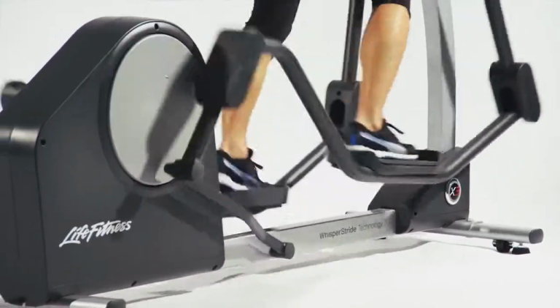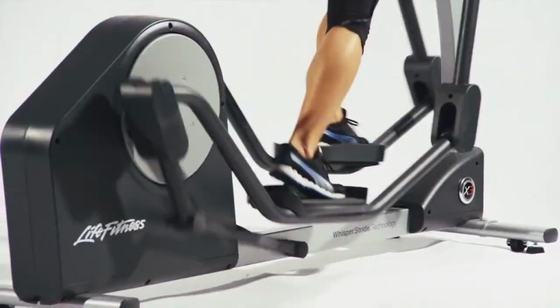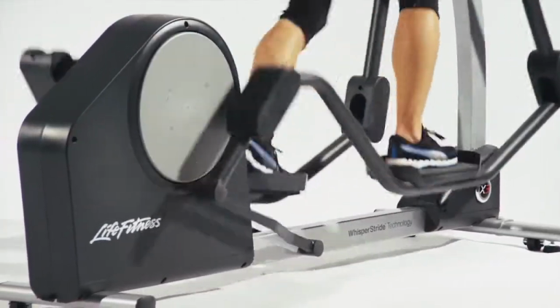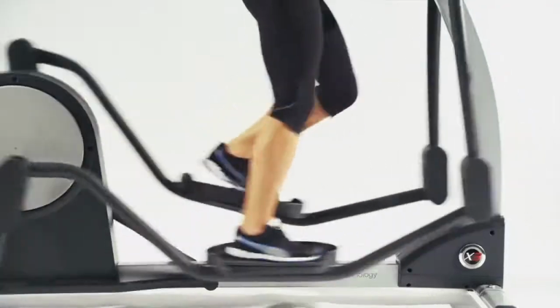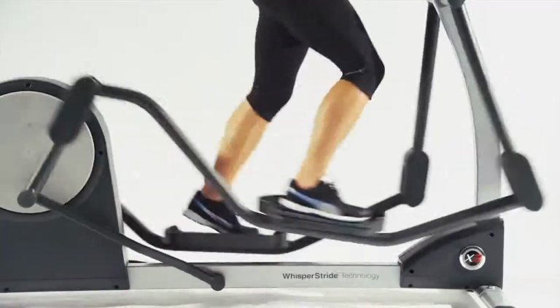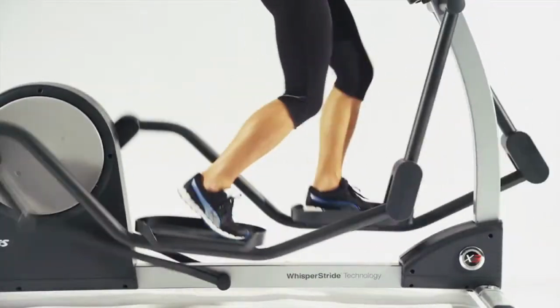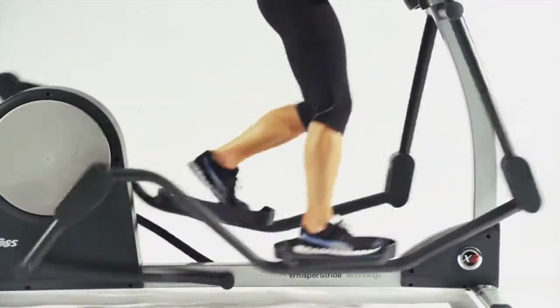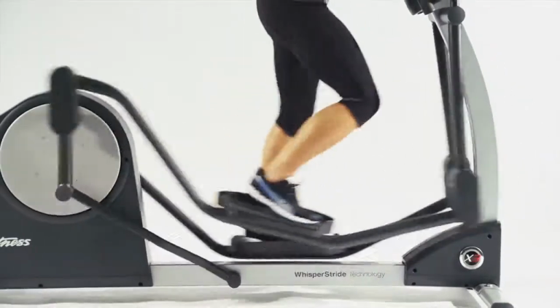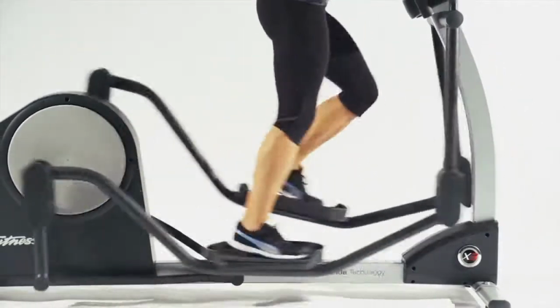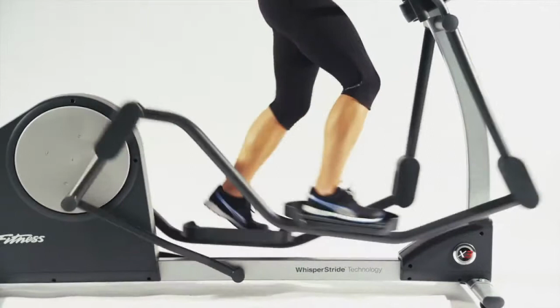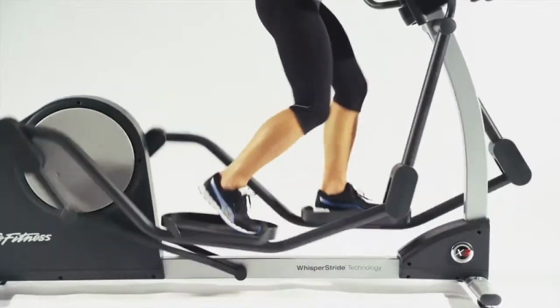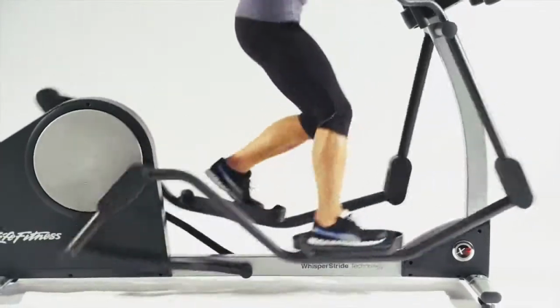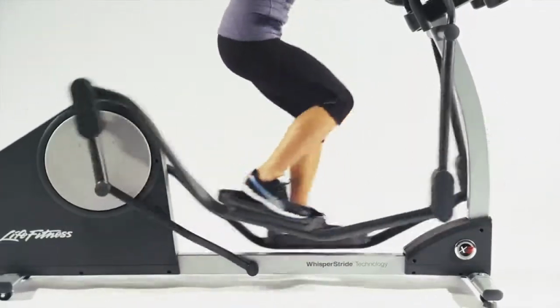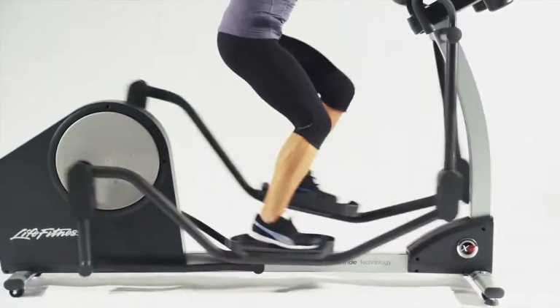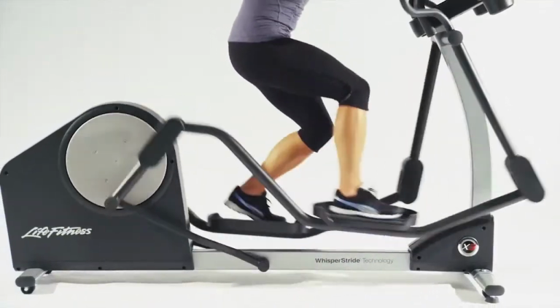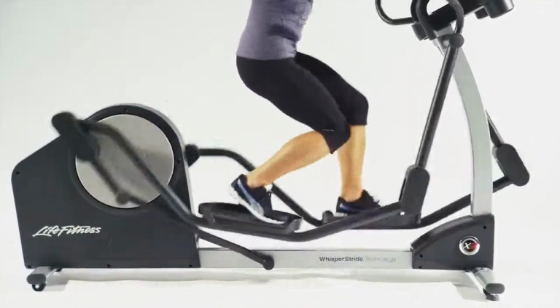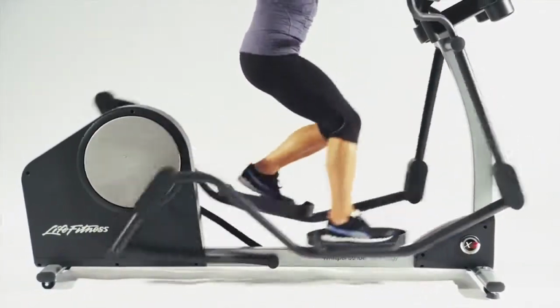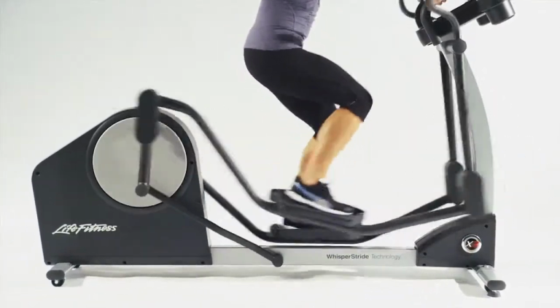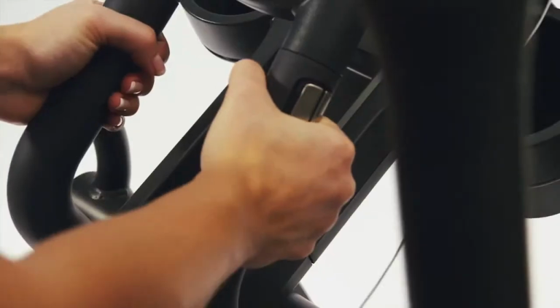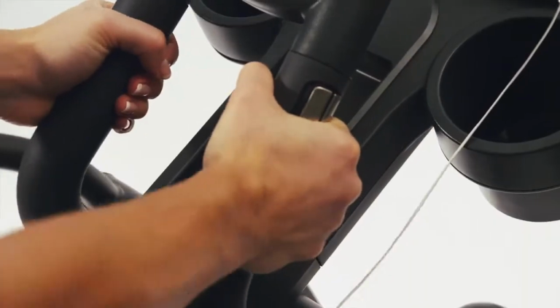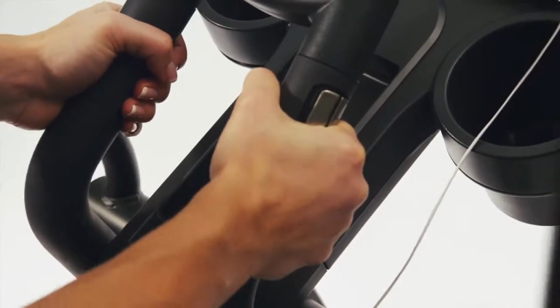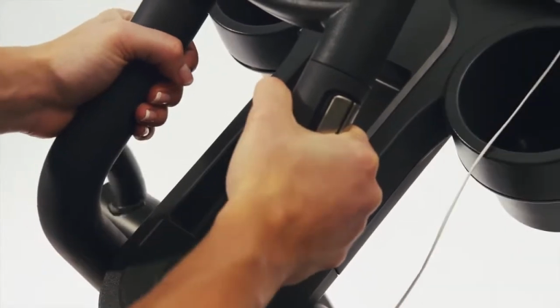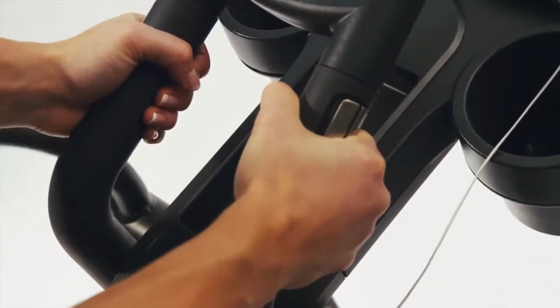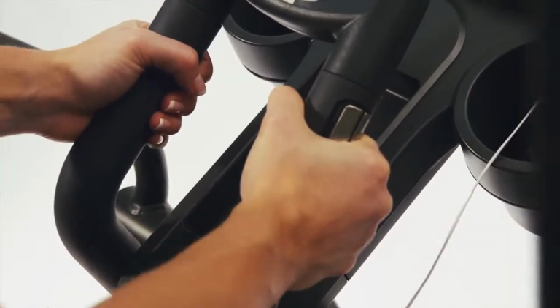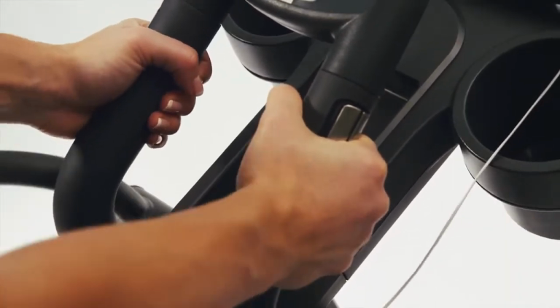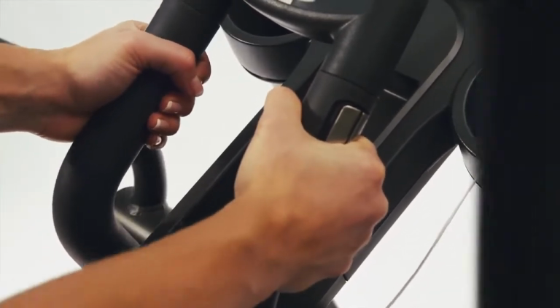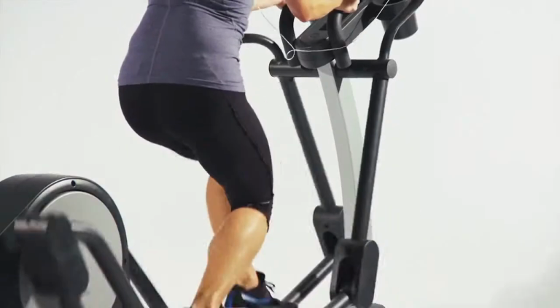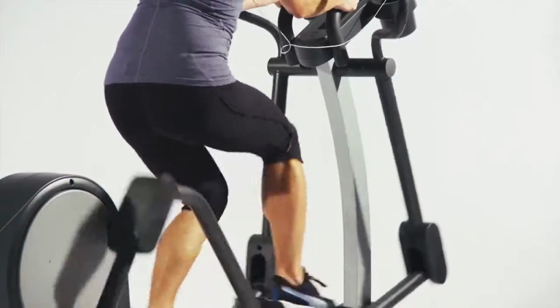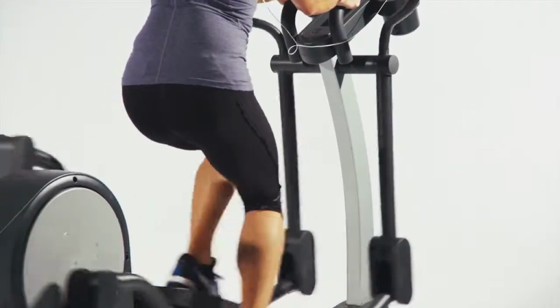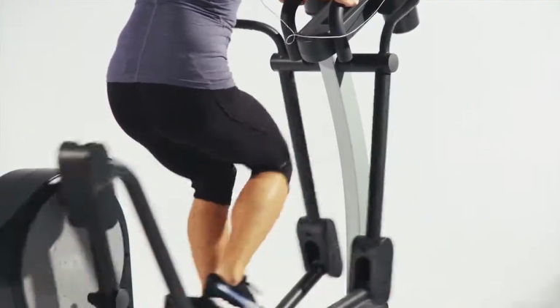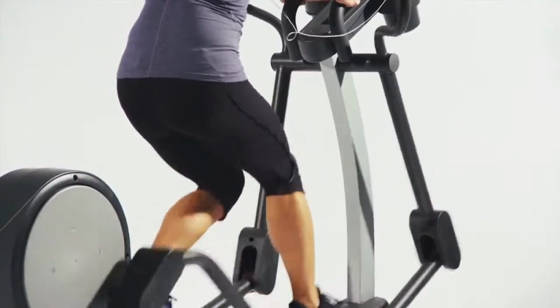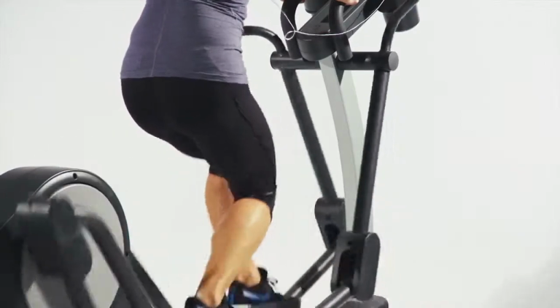With the X3, careful attention was placed in the details of the movement of the equipment, so you can burn more calories with less perceived exertion. It has a special ergo grip stationary handlebar that allows you to focus on your lower body during your workout.